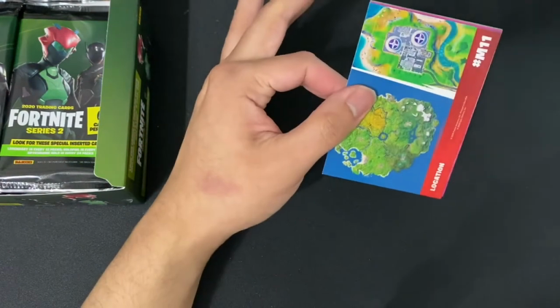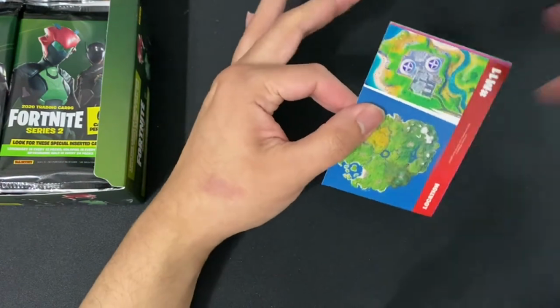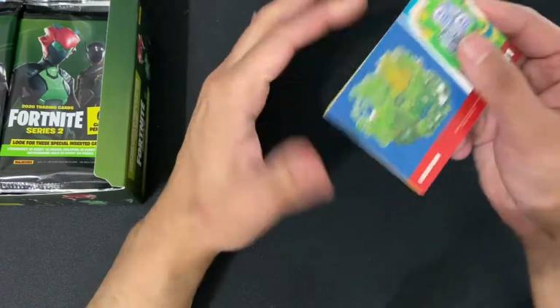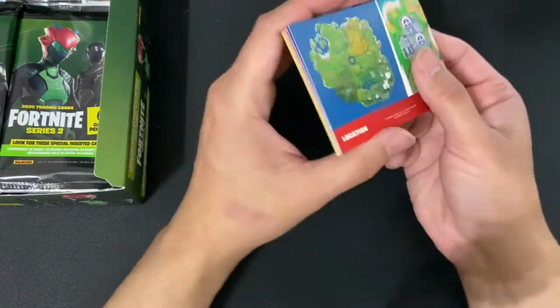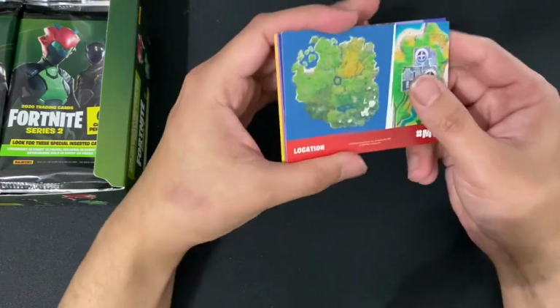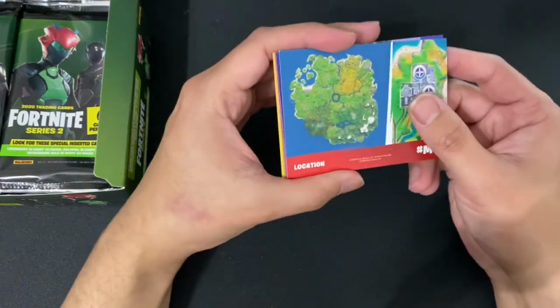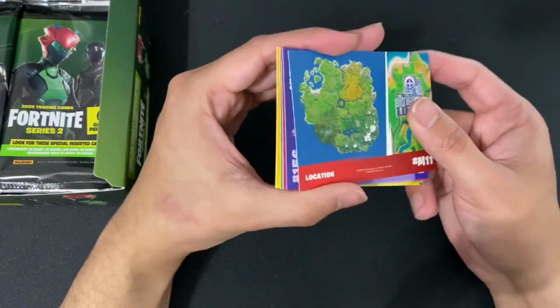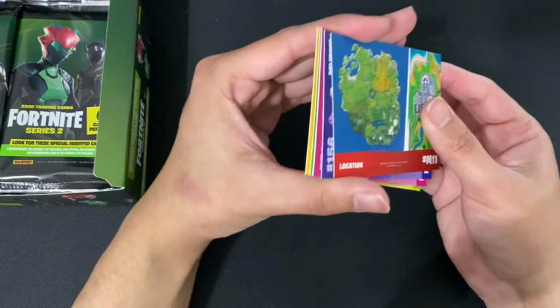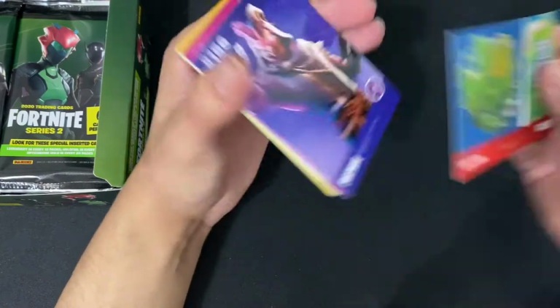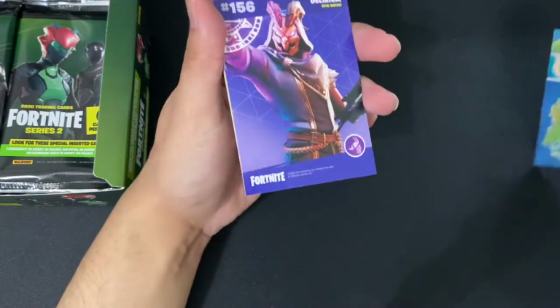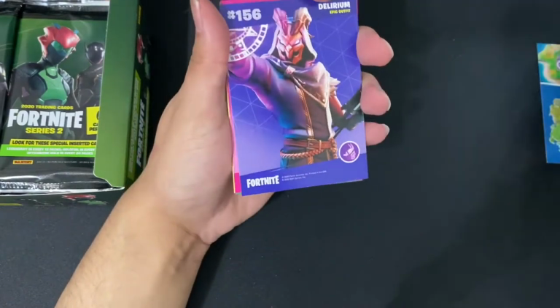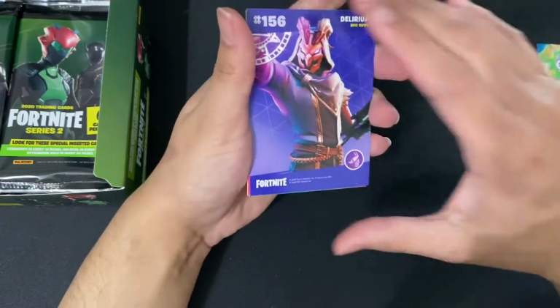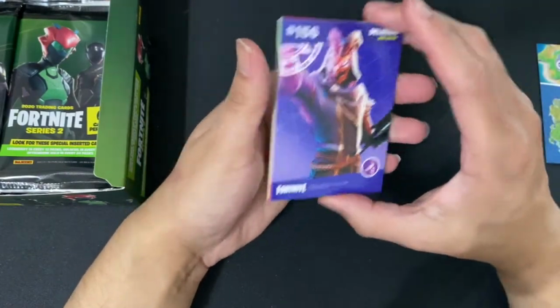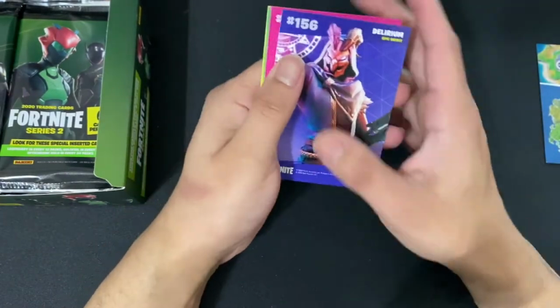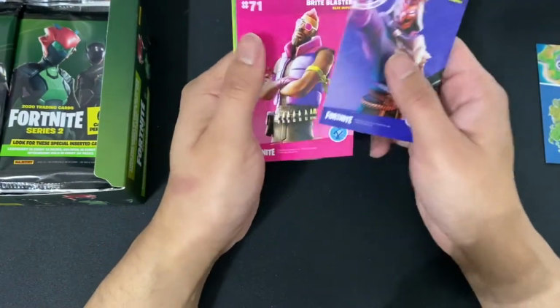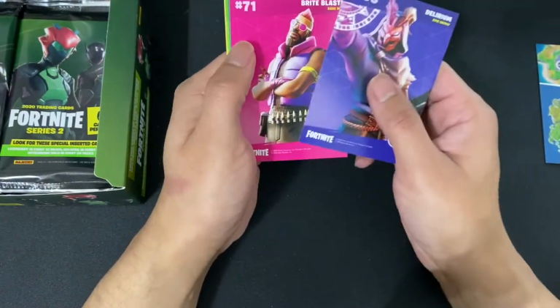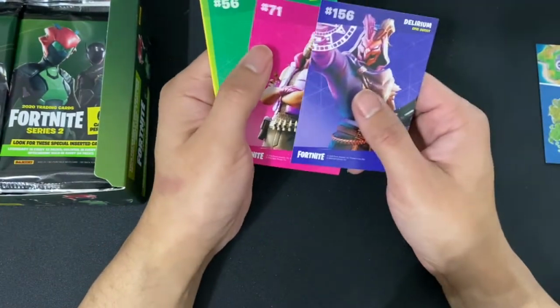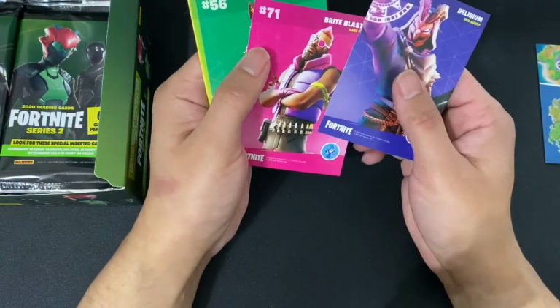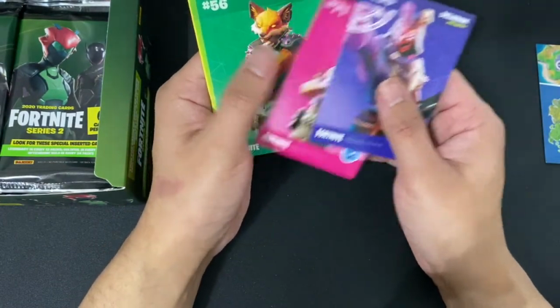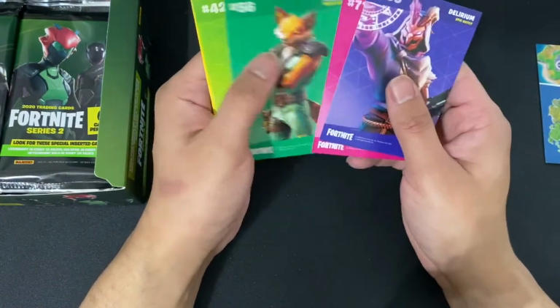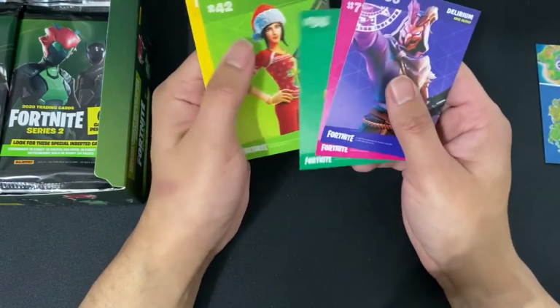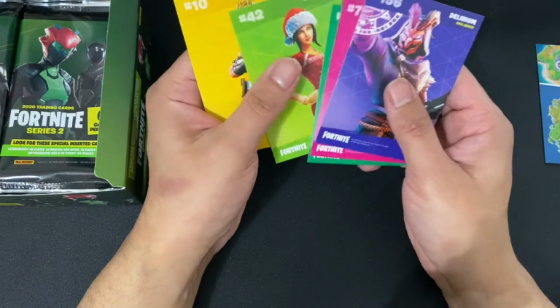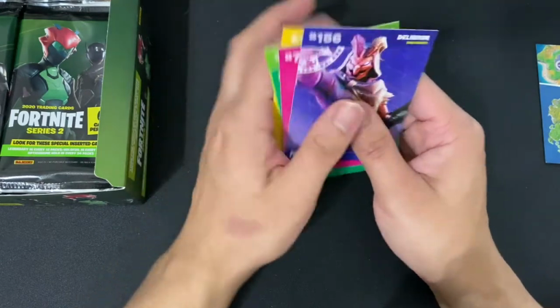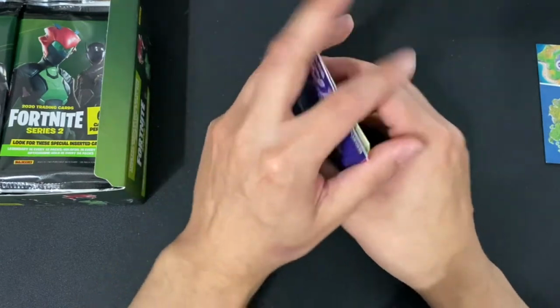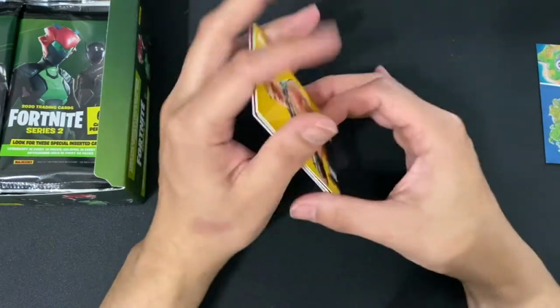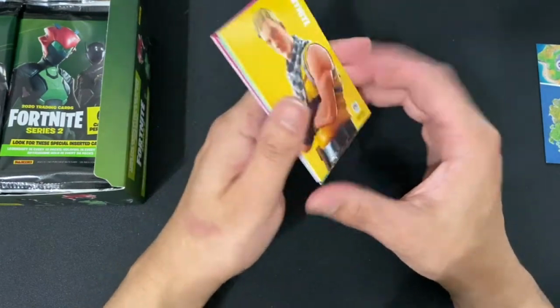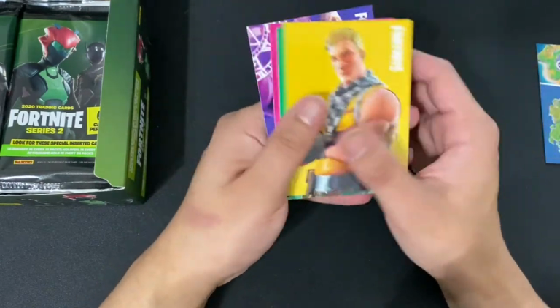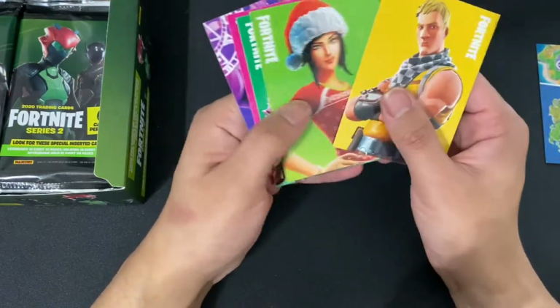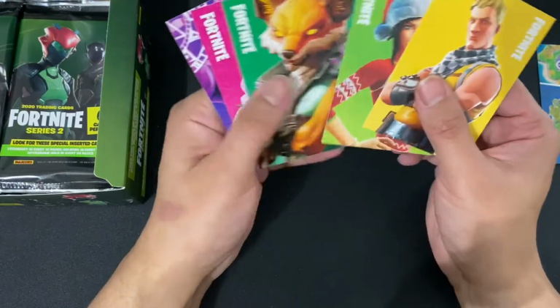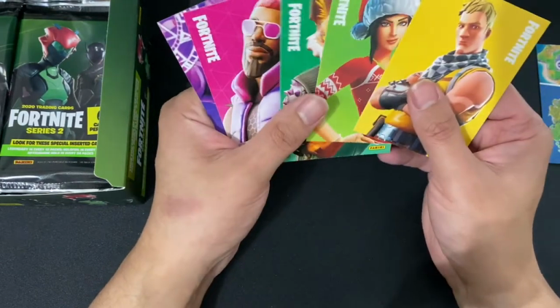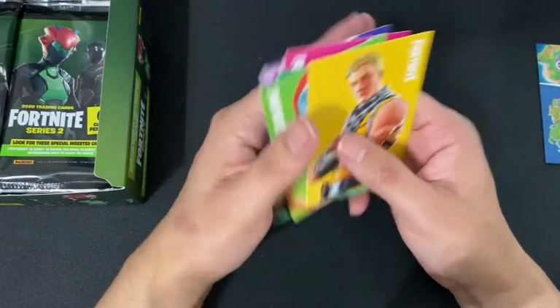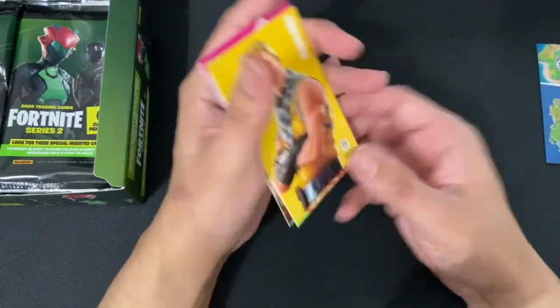Alright, first pack. Here we have a map card. We have Delirium, Bright Blaster, Phoenix, Jolly Jammer, Cabbie. Any holos? No holos.